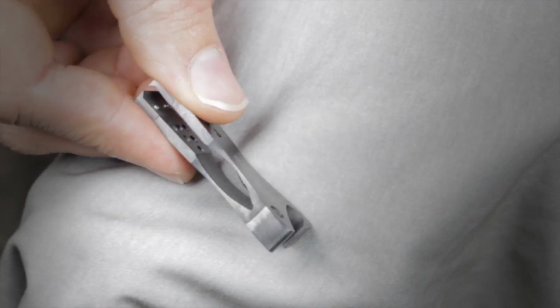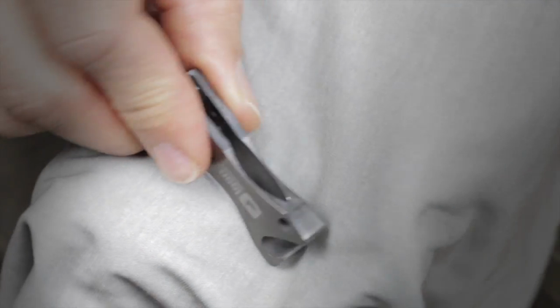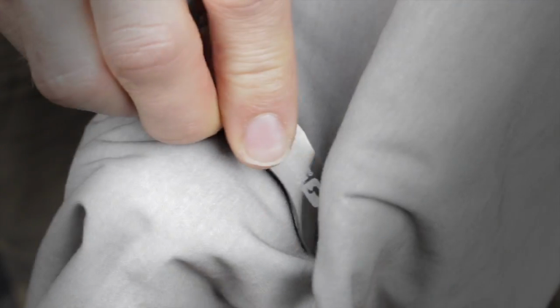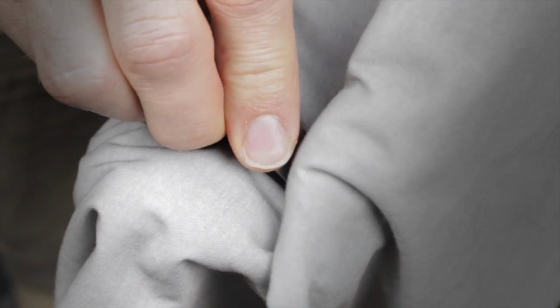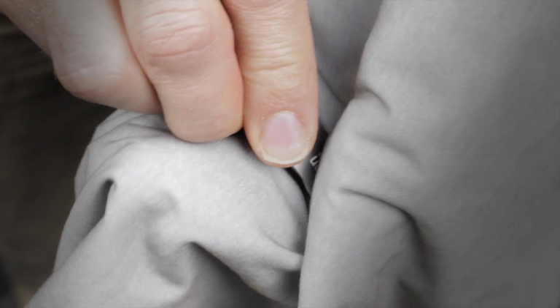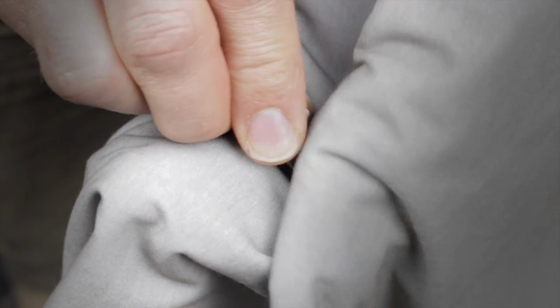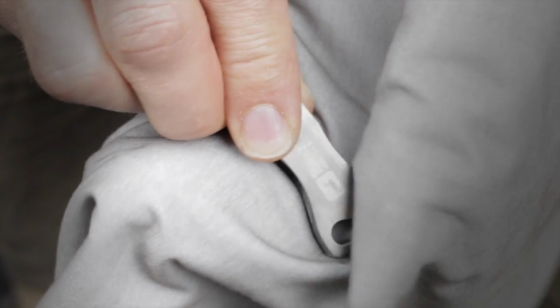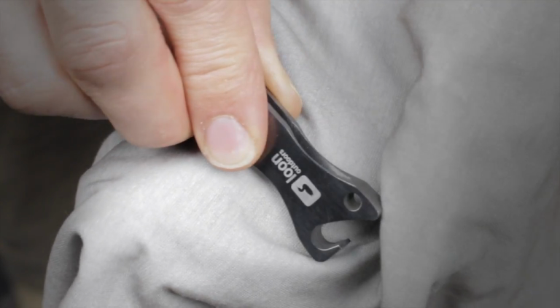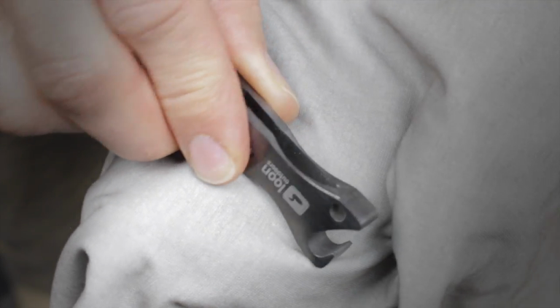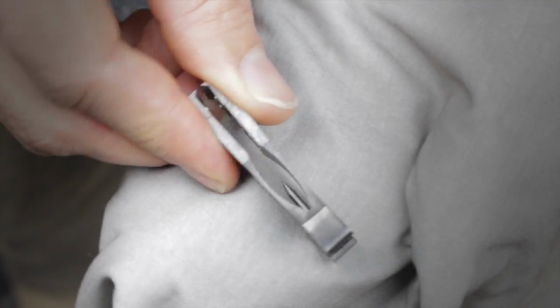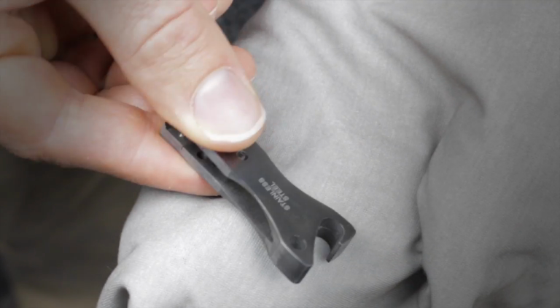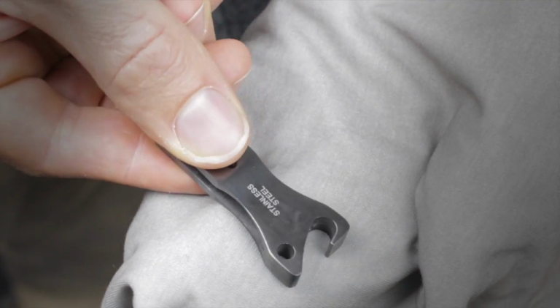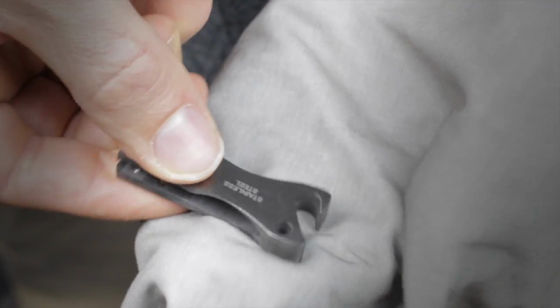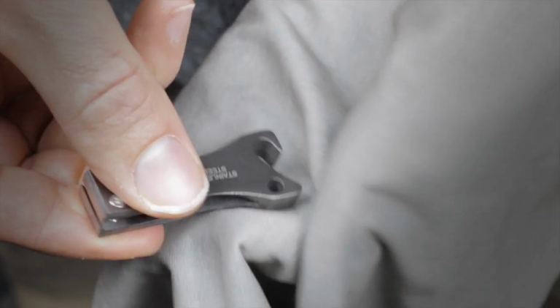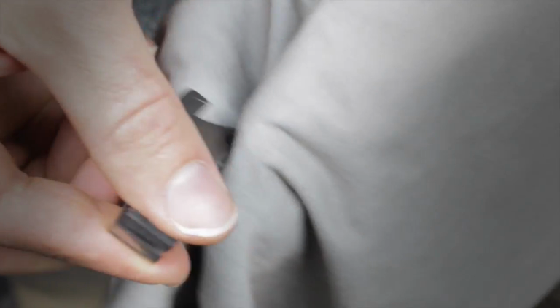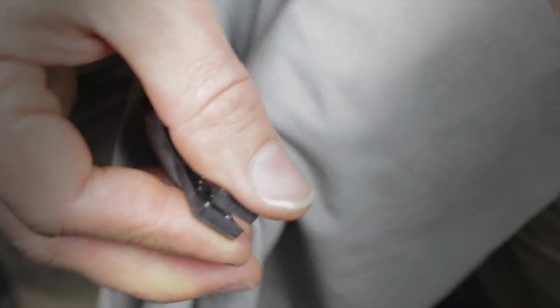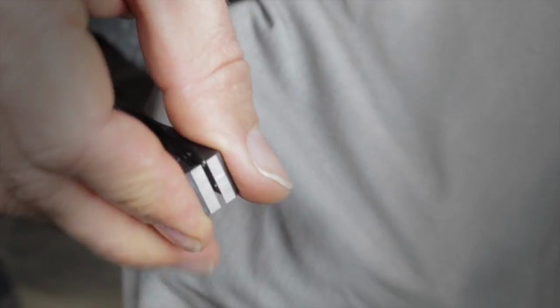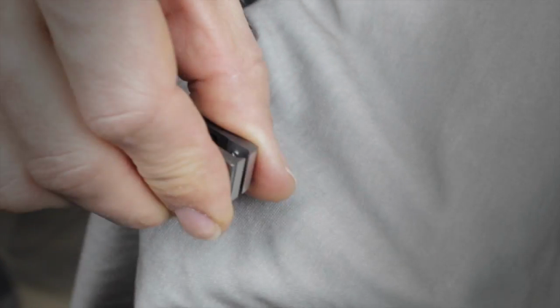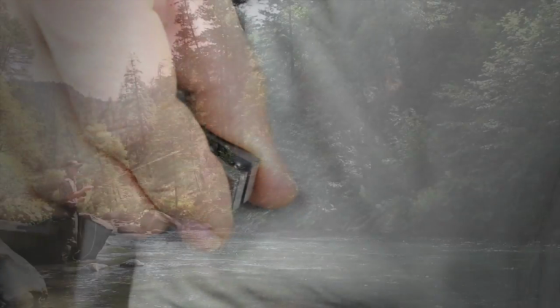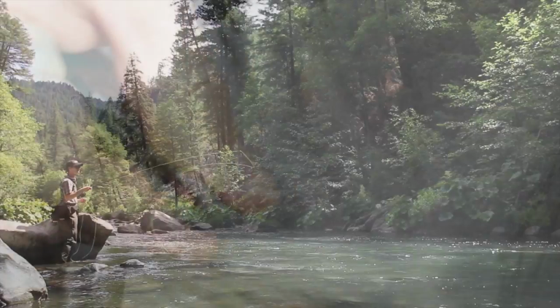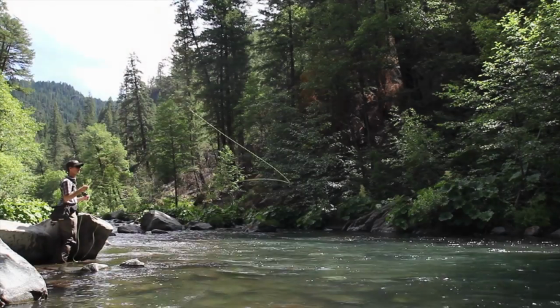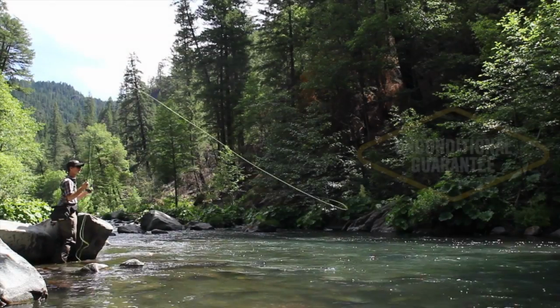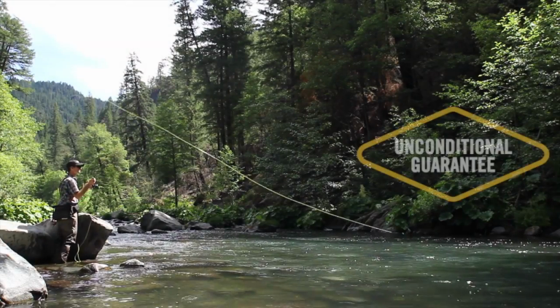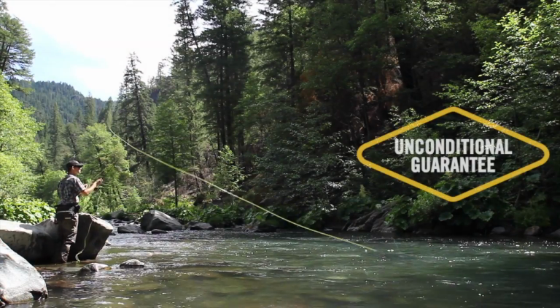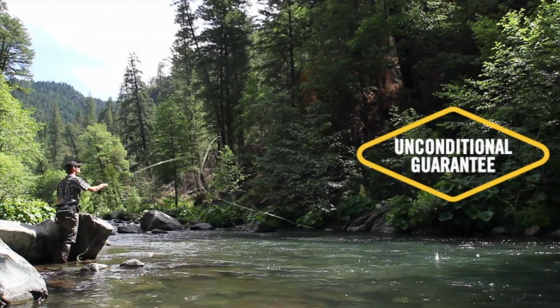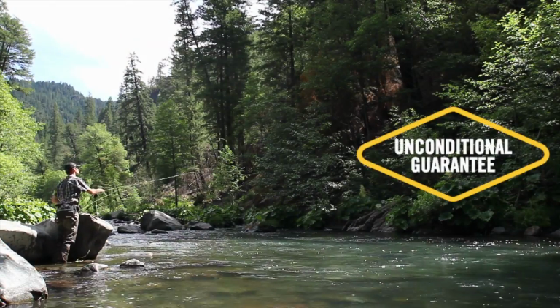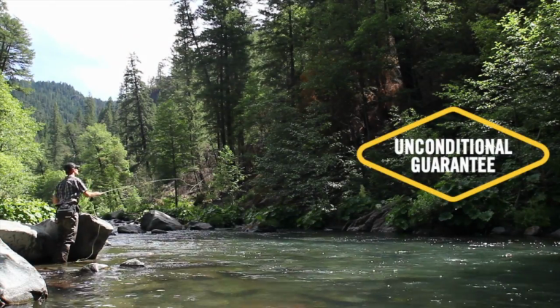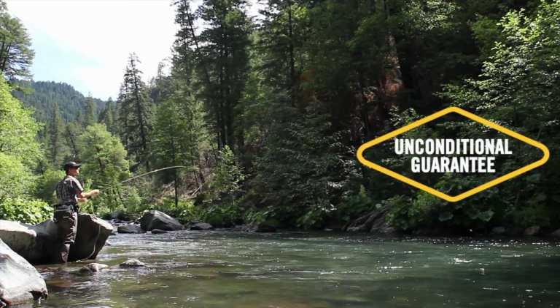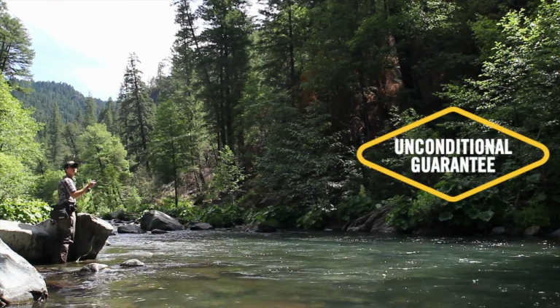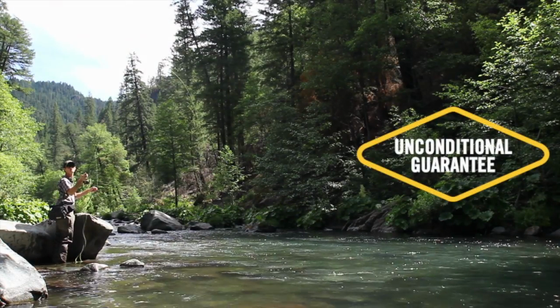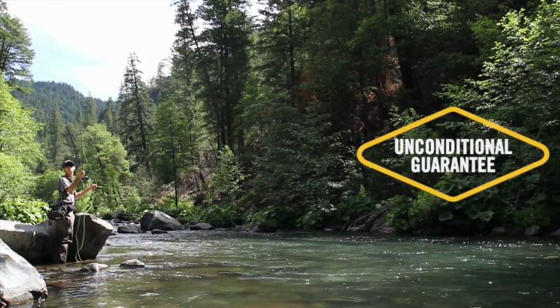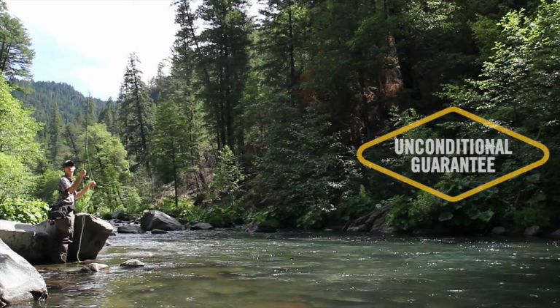Like all of Loon's tools, the Nip and Sip 2 are thoroughly inspected before leaving our warehouse and being shipped to our dealers. And like all of Loon's products, they are backed by our 100% unconditional guarantee.